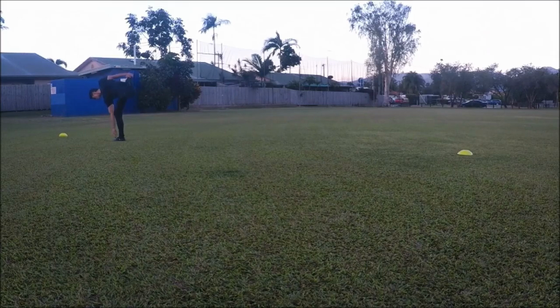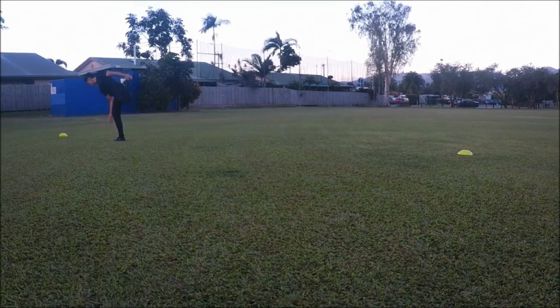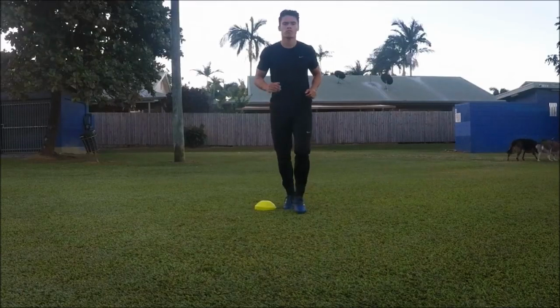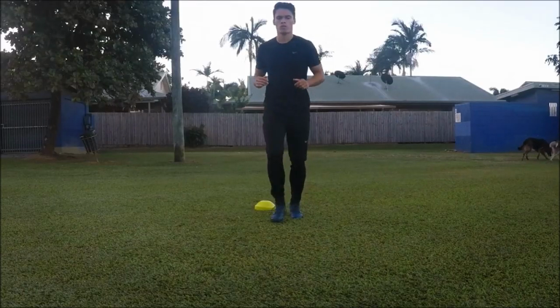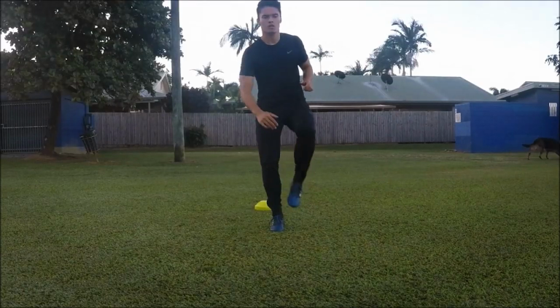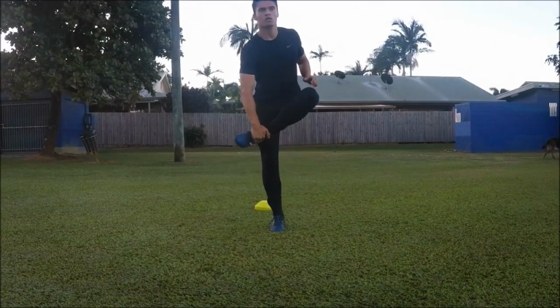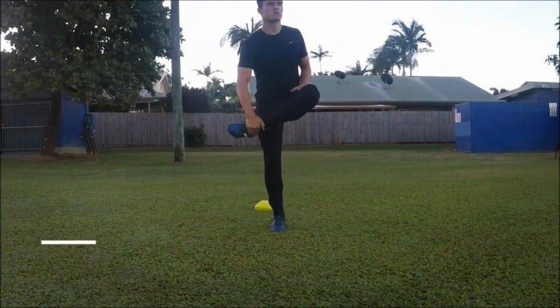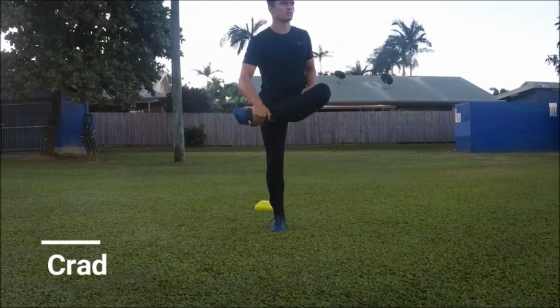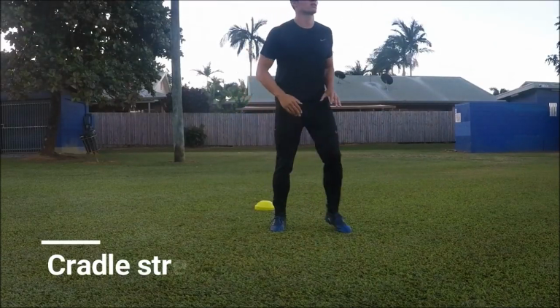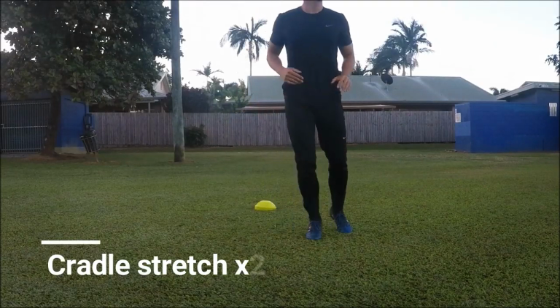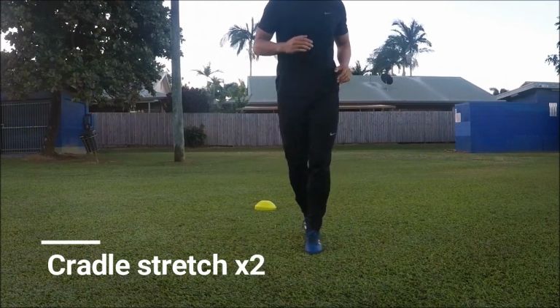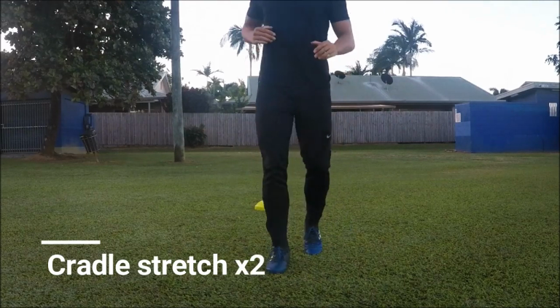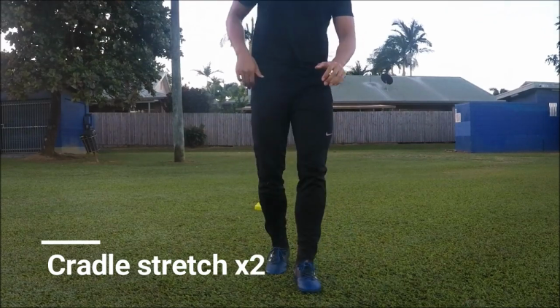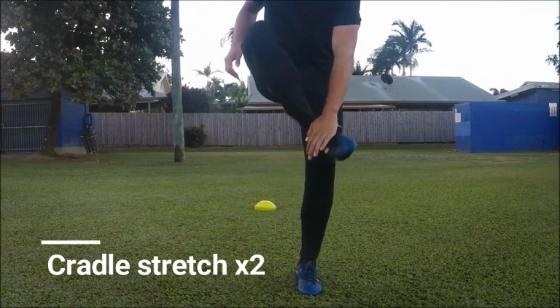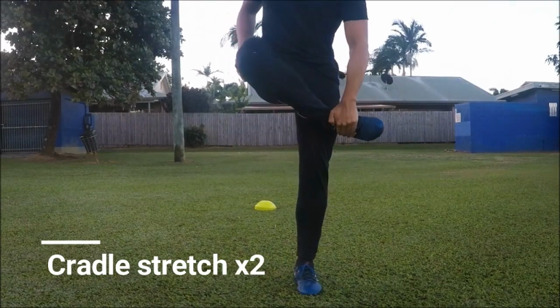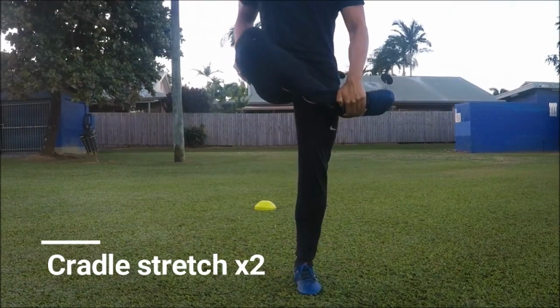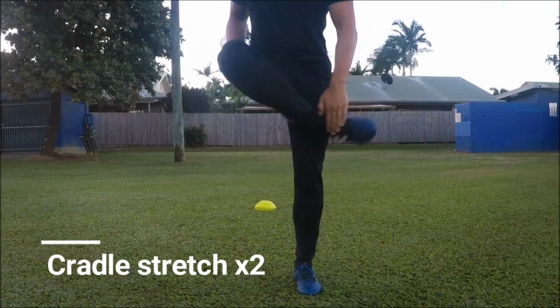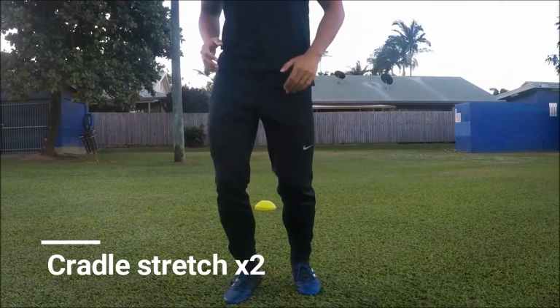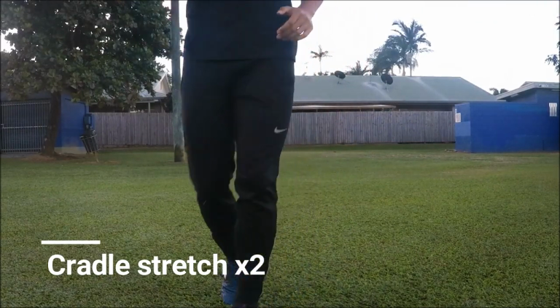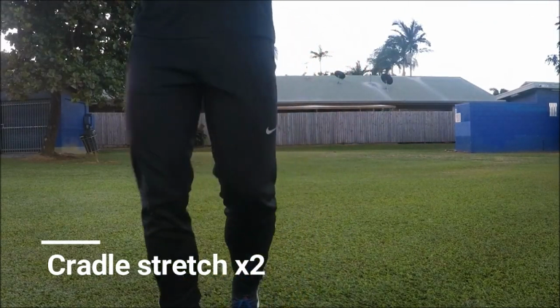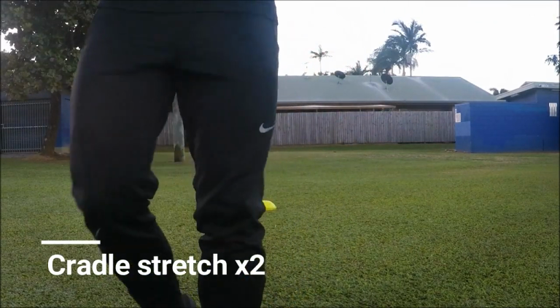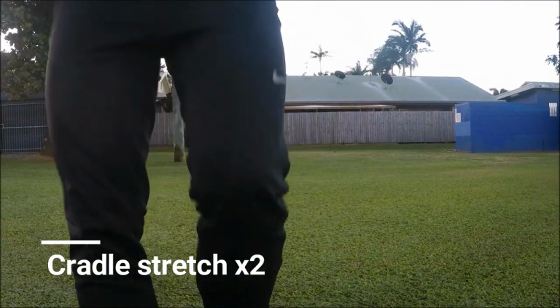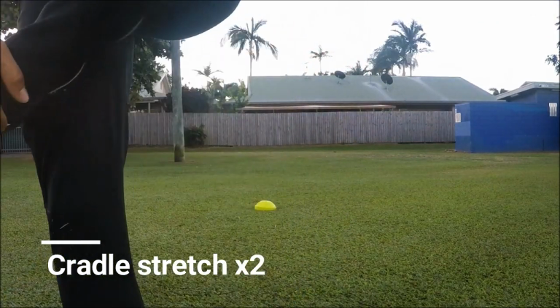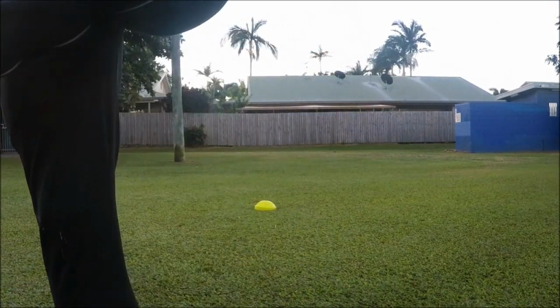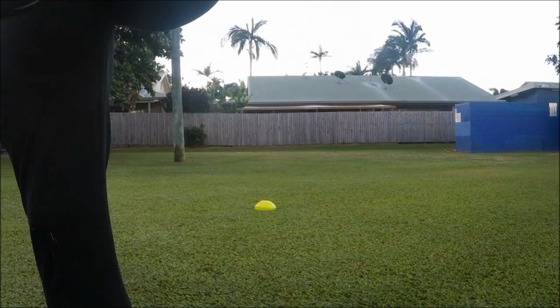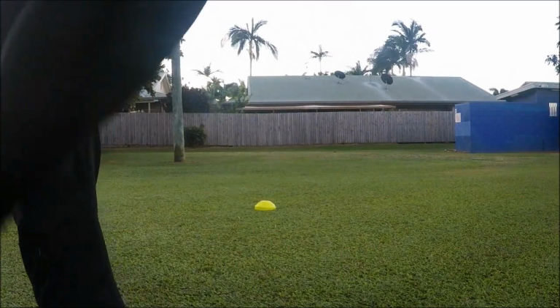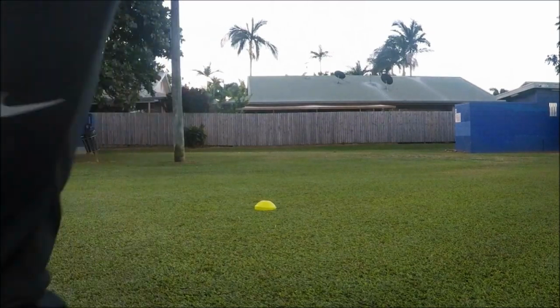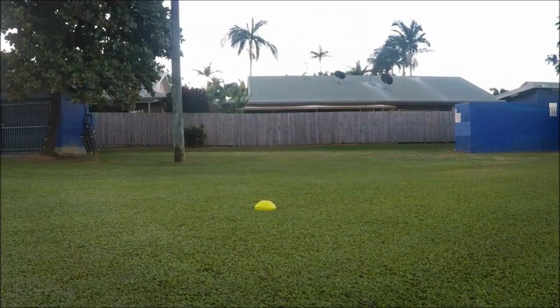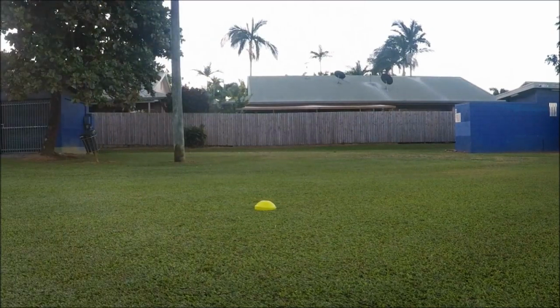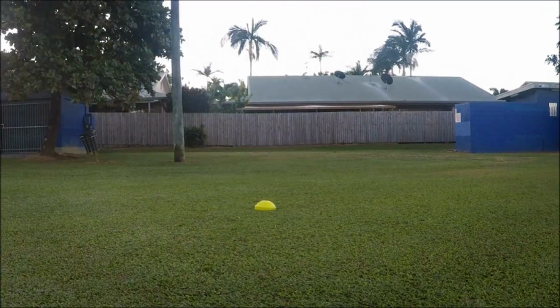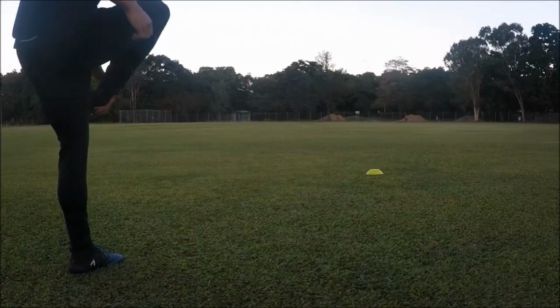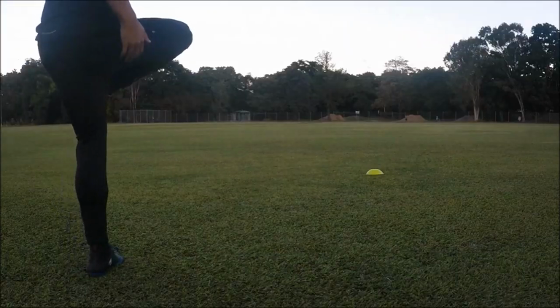Now I'll complete two repetitions of the cradle stretch. This focuses on the exterior area of the glutes and hips, and this is one of my favourite stretches as my glutes are always tight.